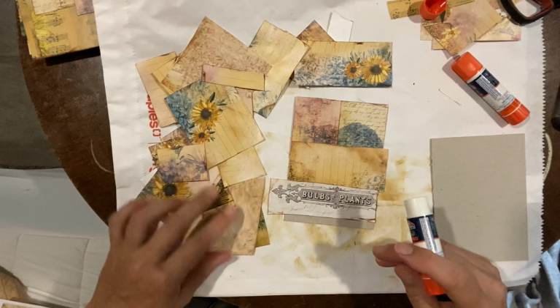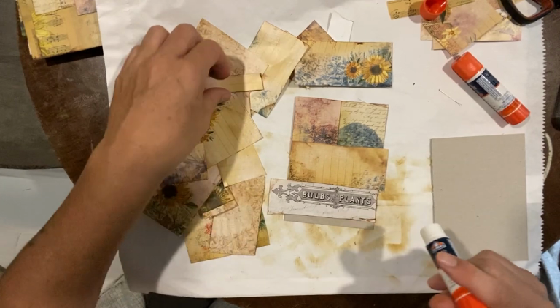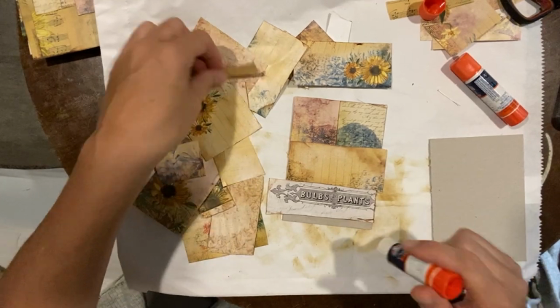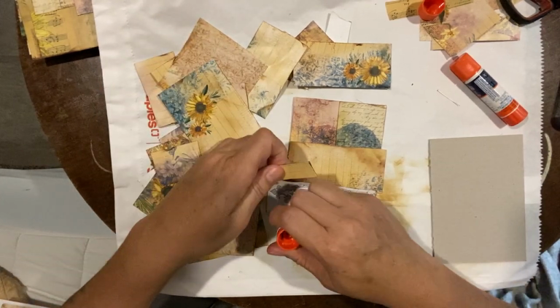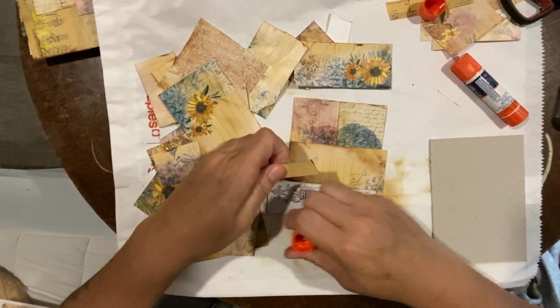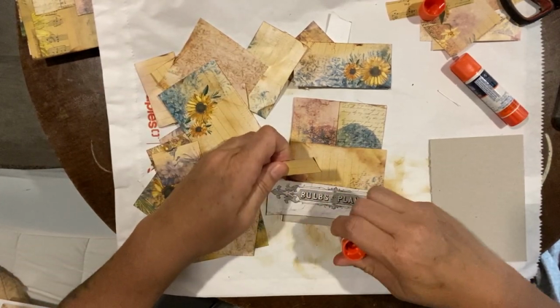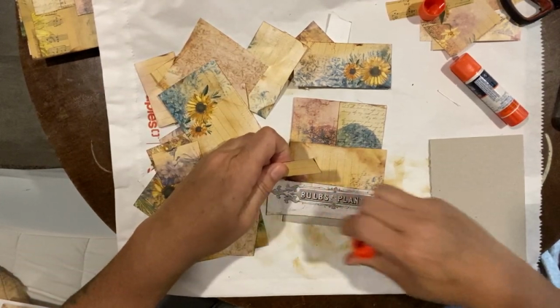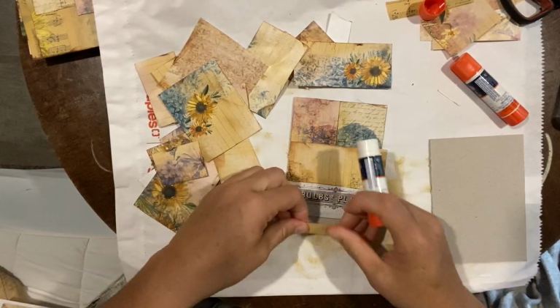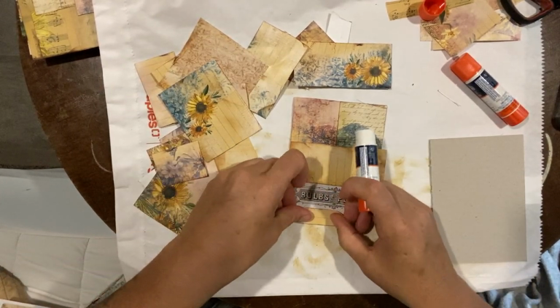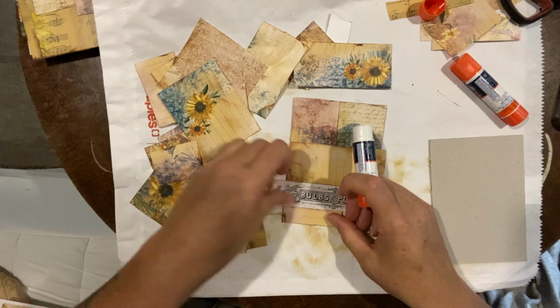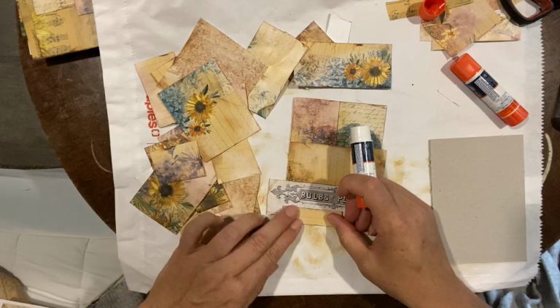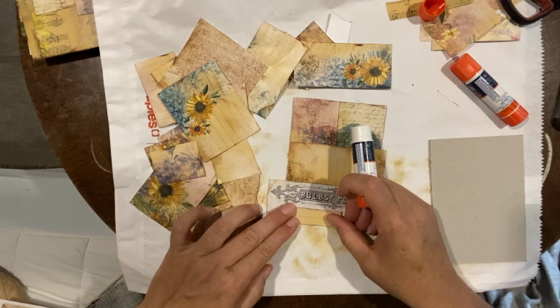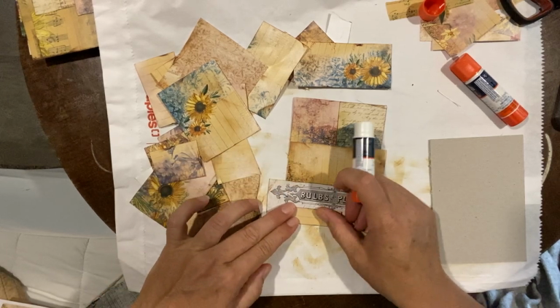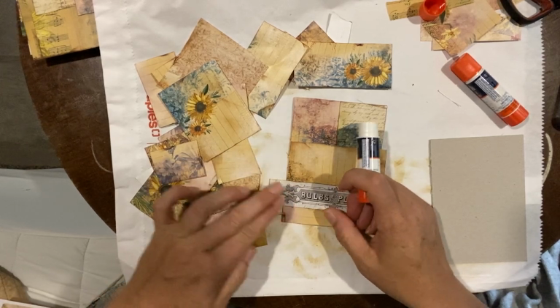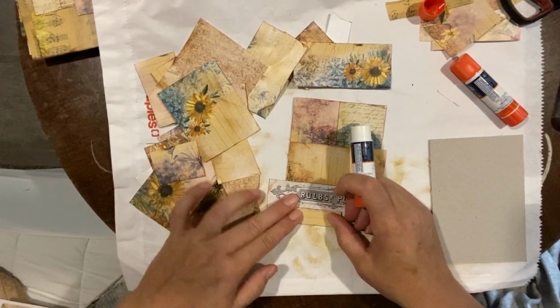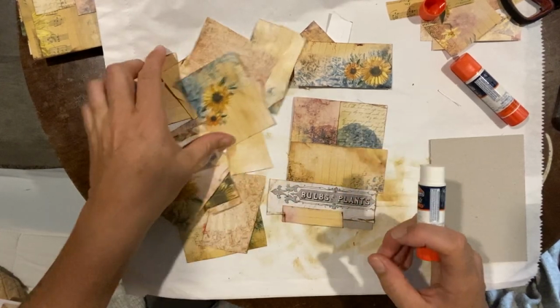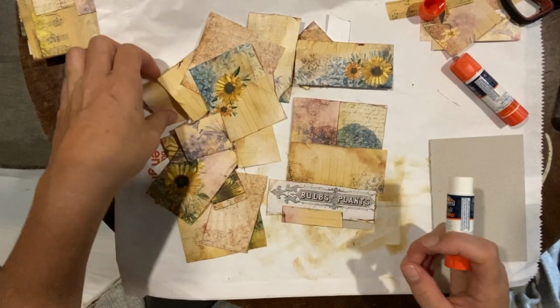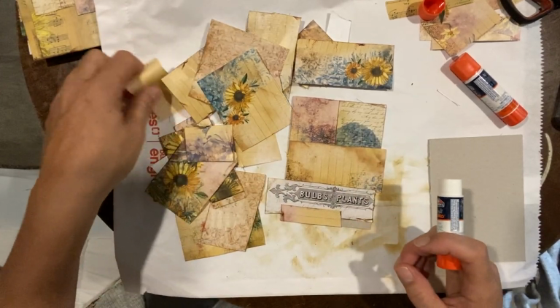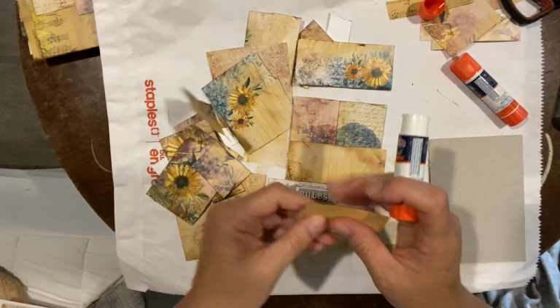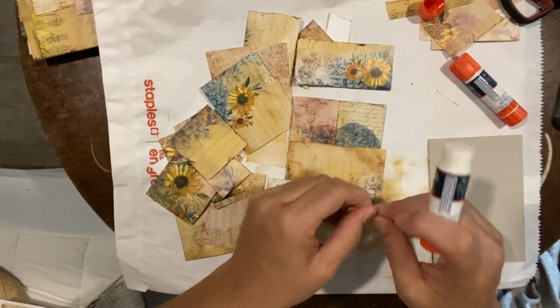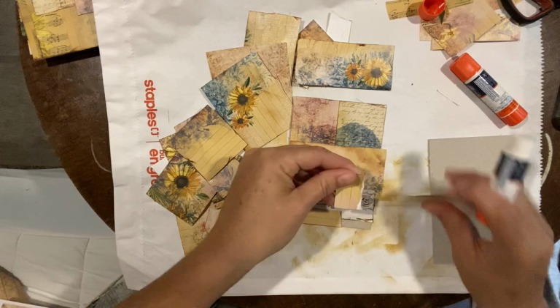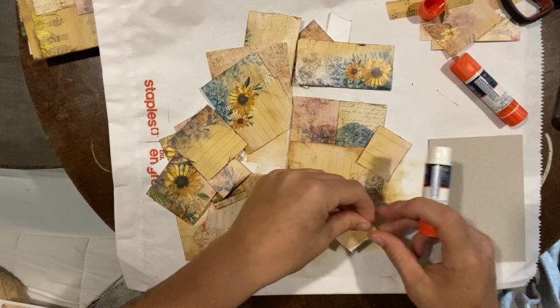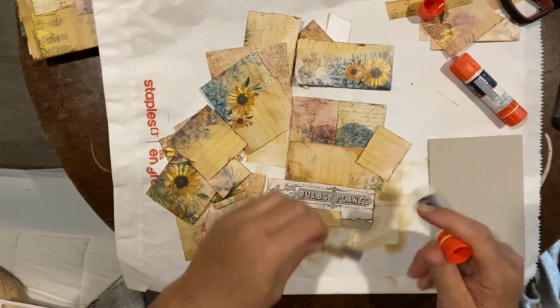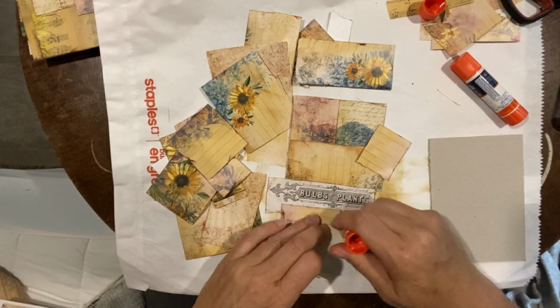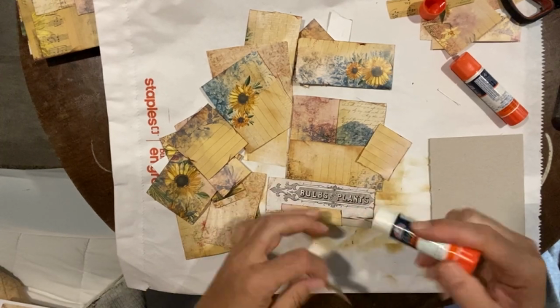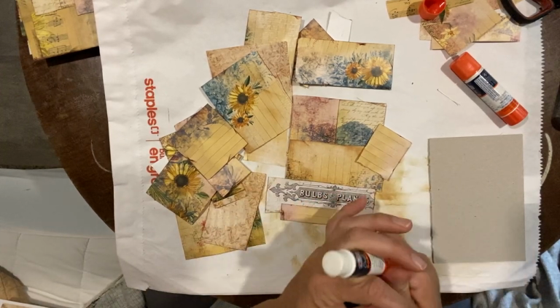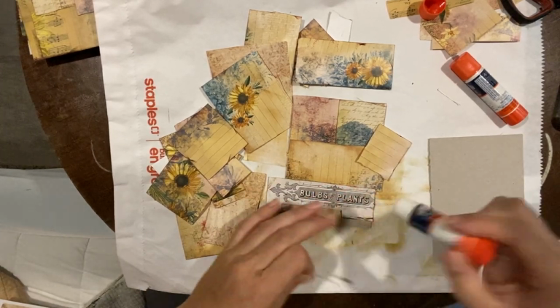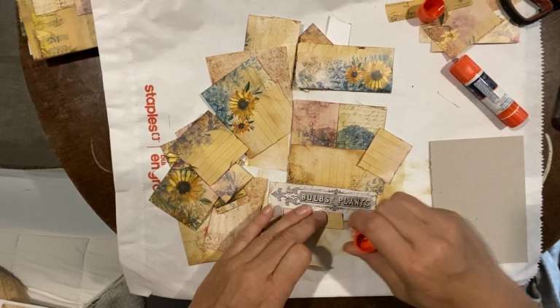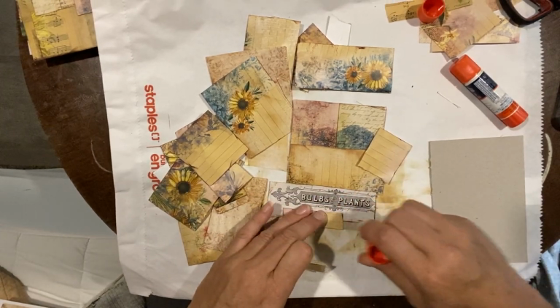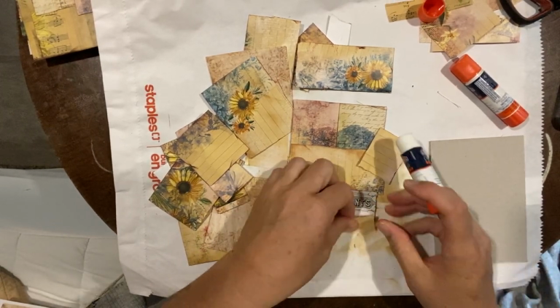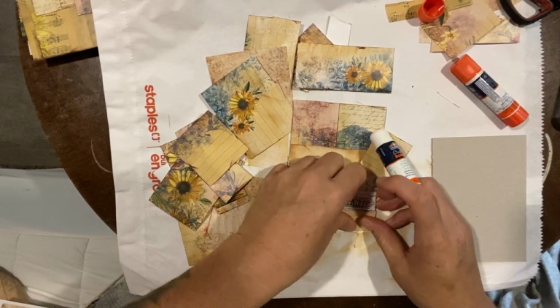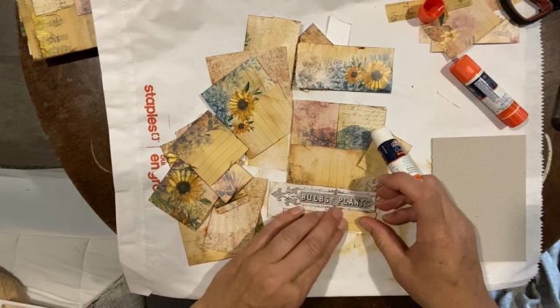I don't want to stress about how it looks in the end. It's really just using textures and layers and having some fun with it. I'll do another one here.